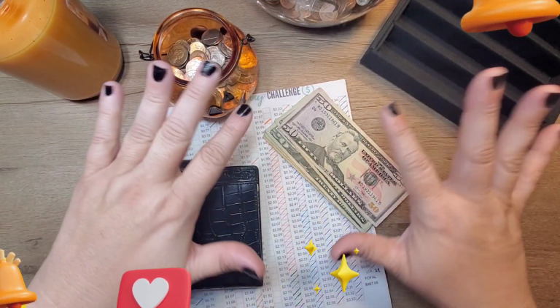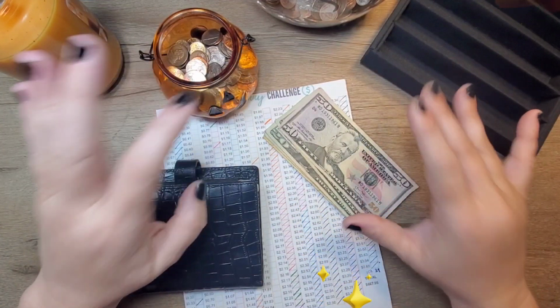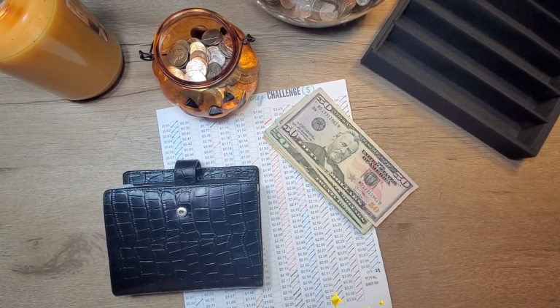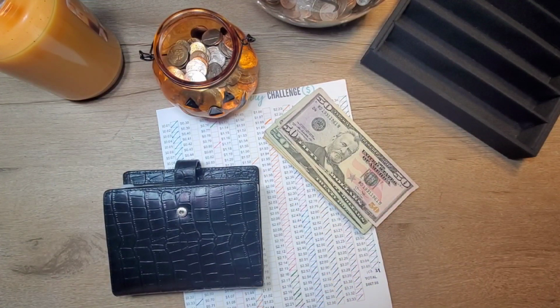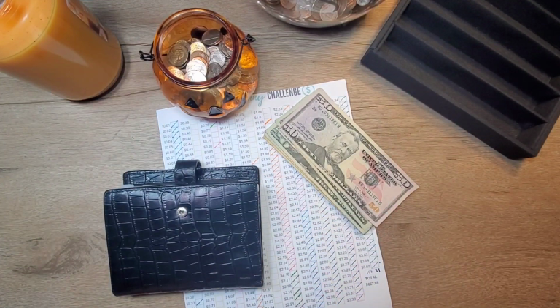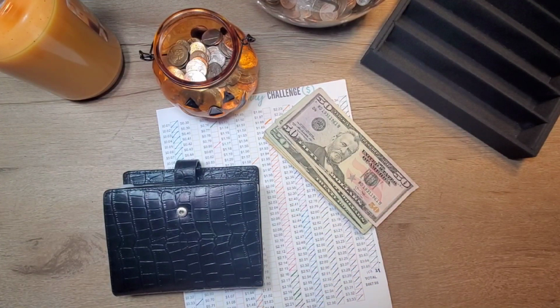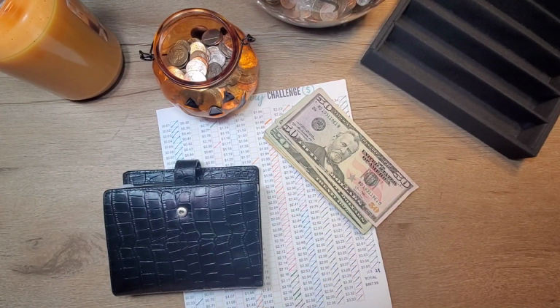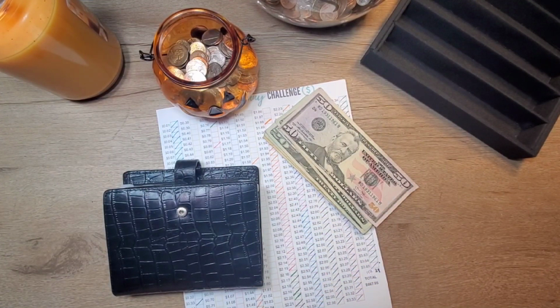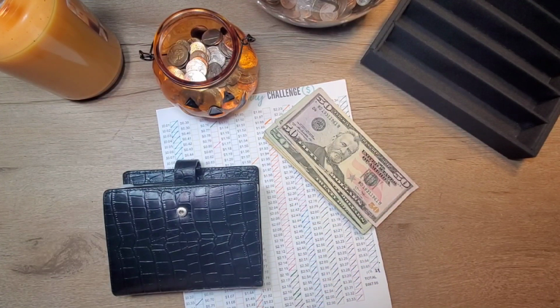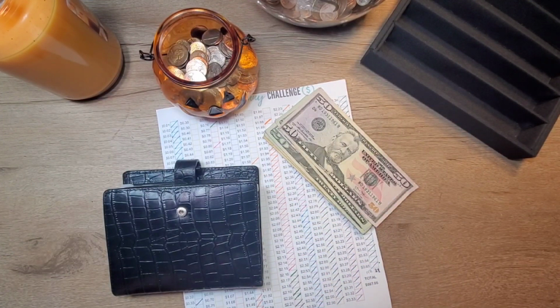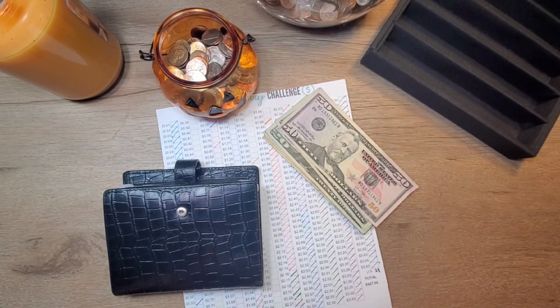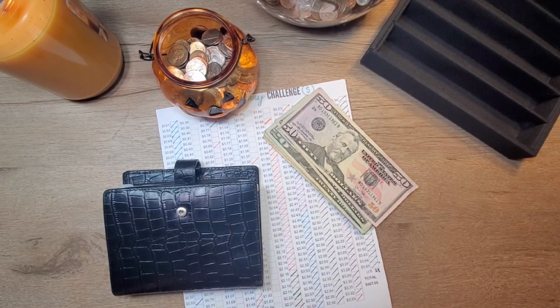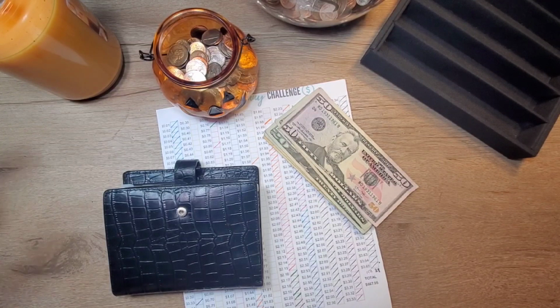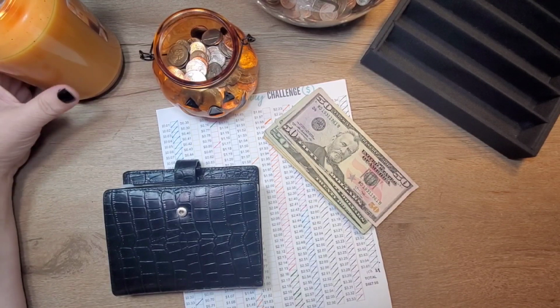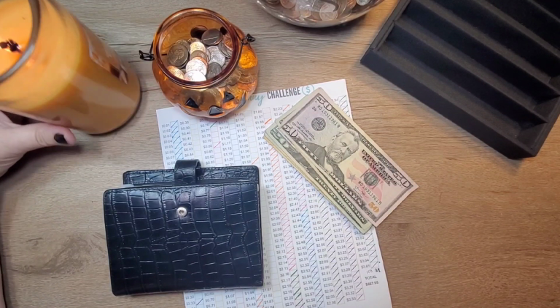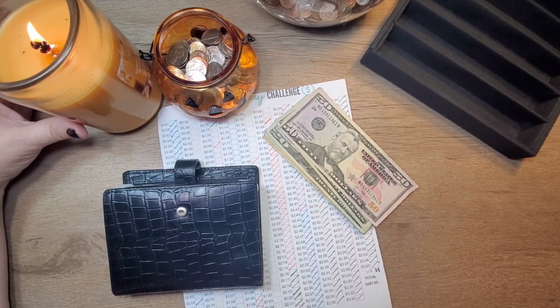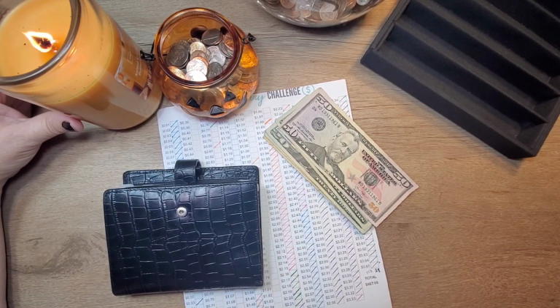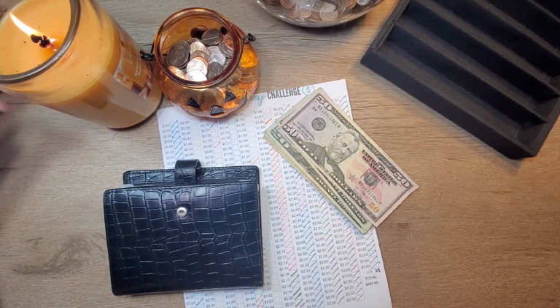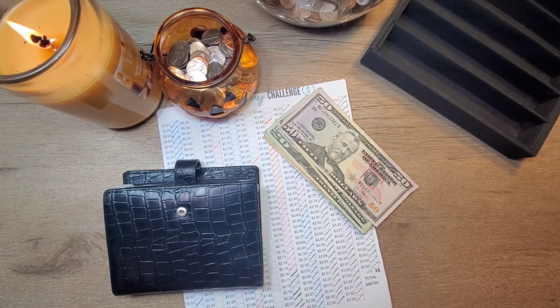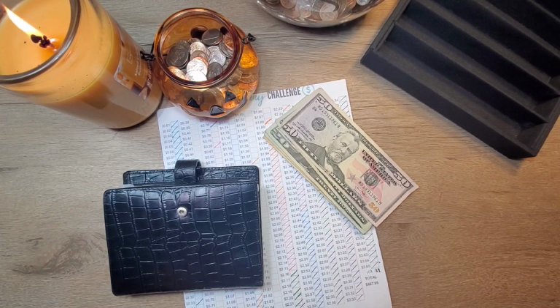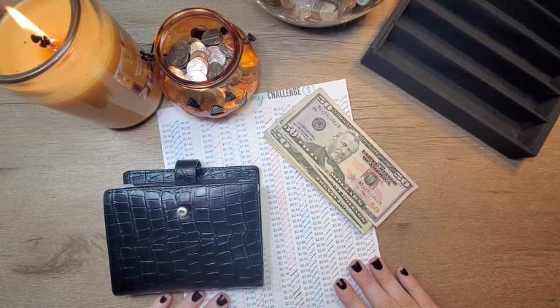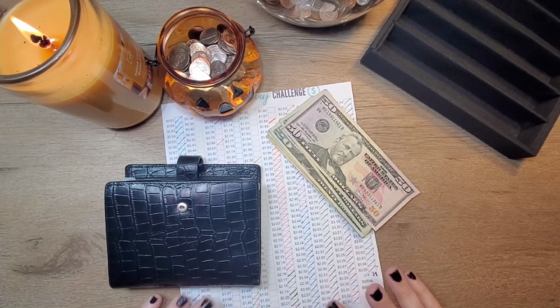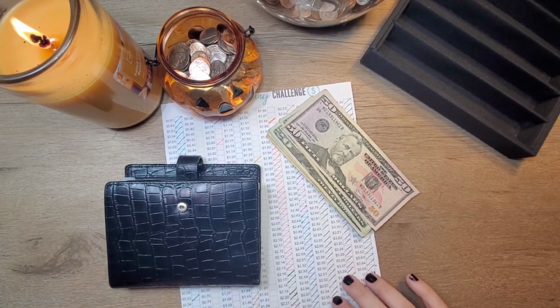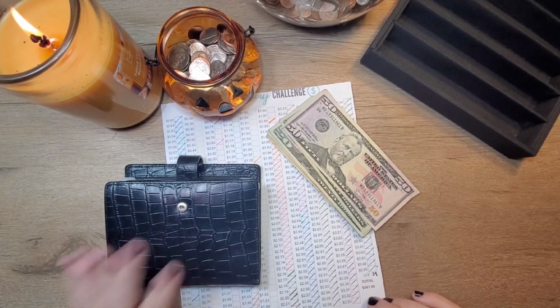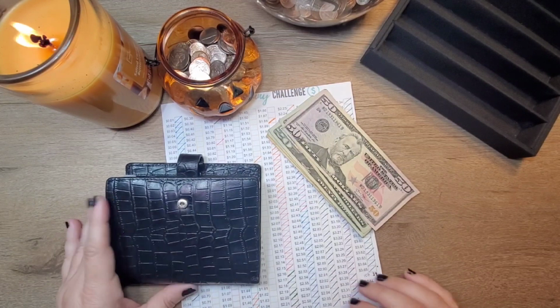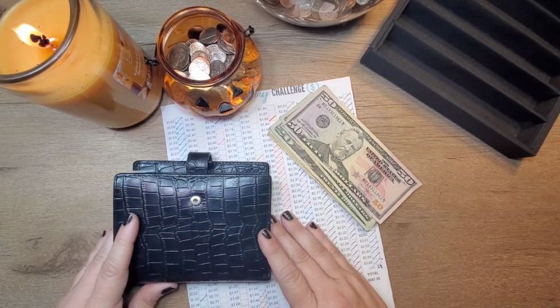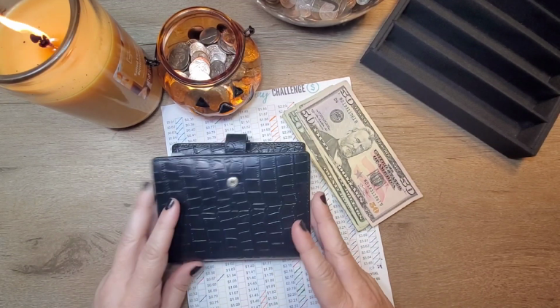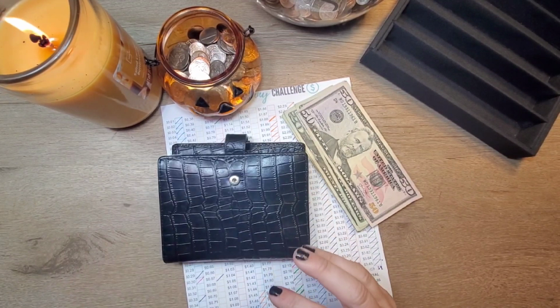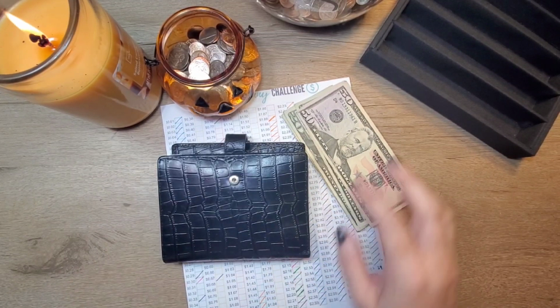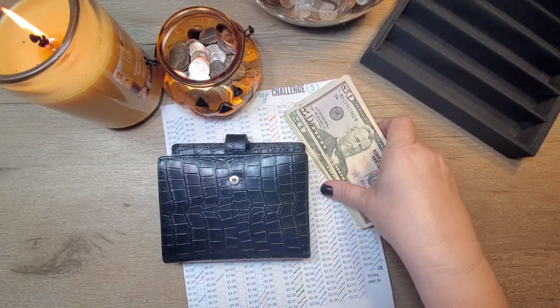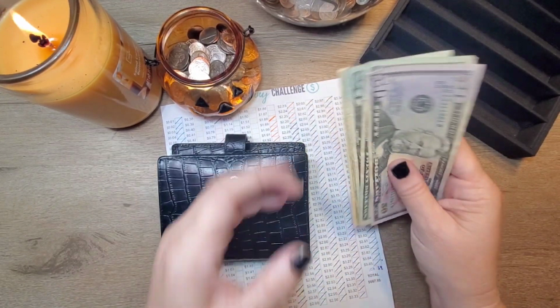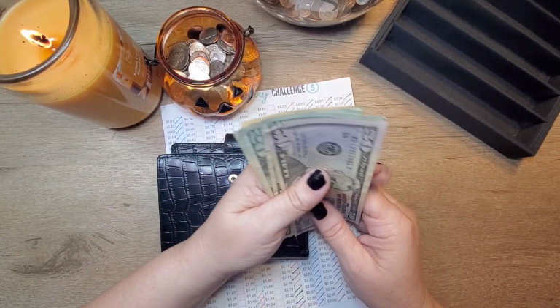Hi y'all, welcome back to Gentle Charm Budgets. I'm the Charming Heather and in today's video we are going to stuff our penny challenge in our wallet. So let's jump to that.